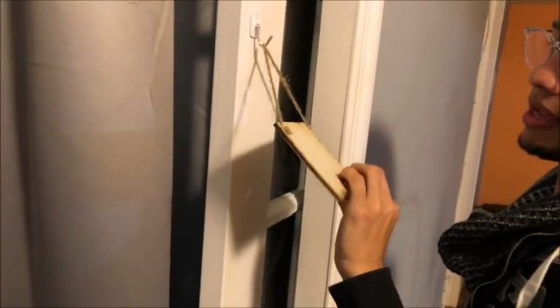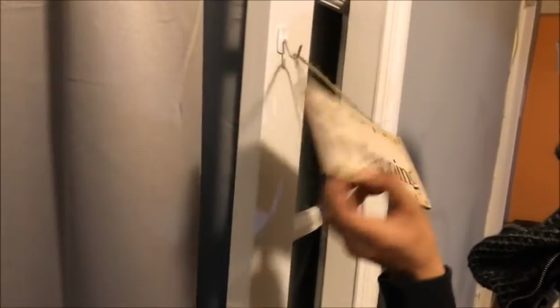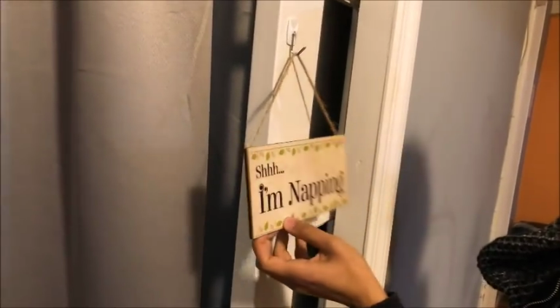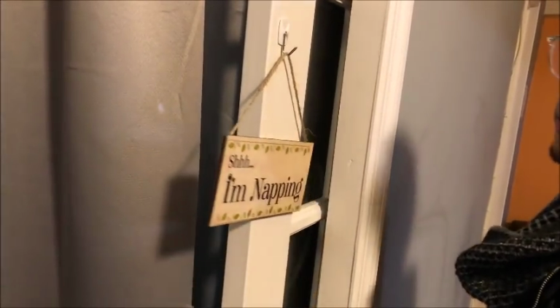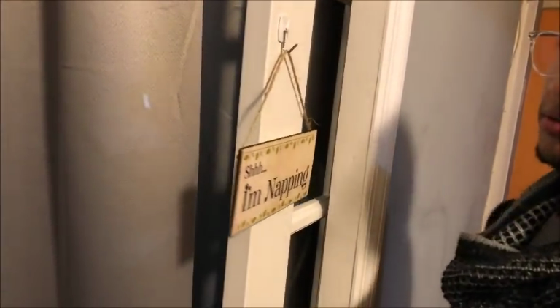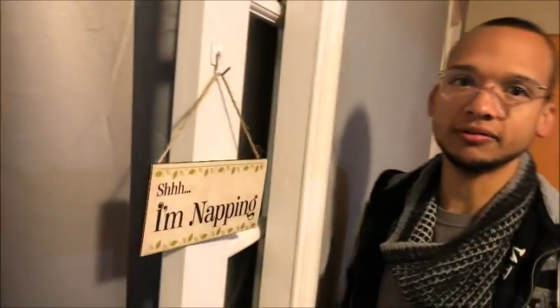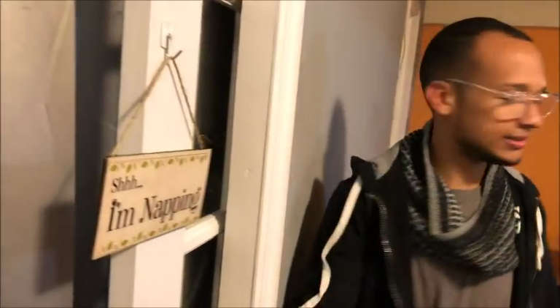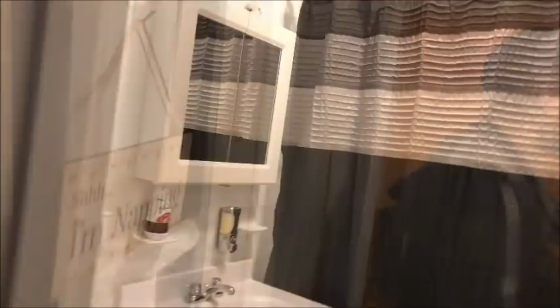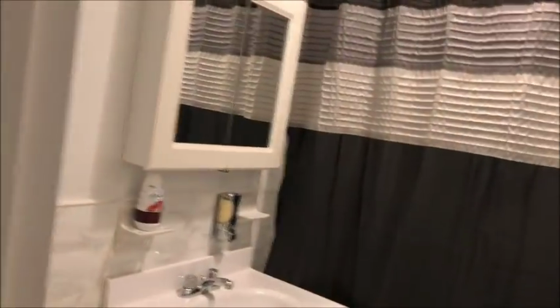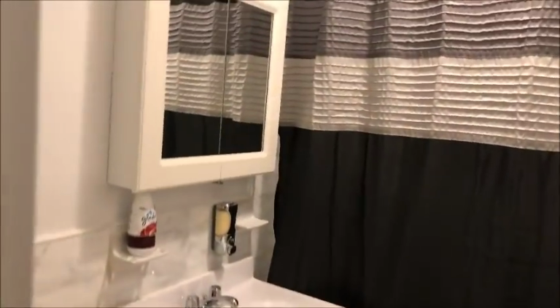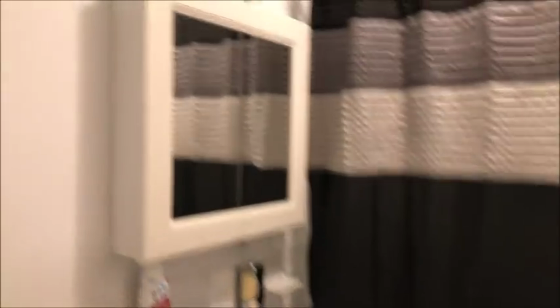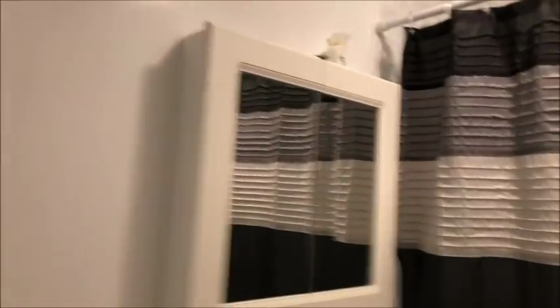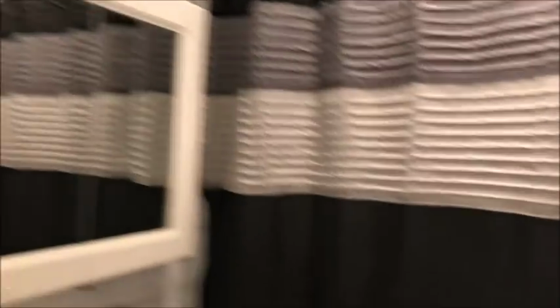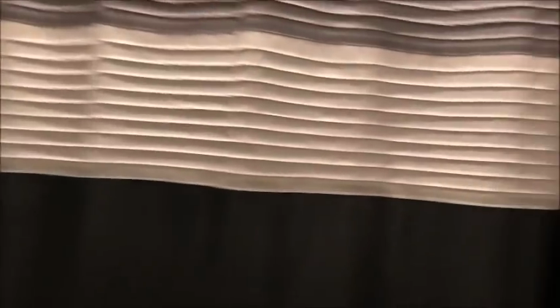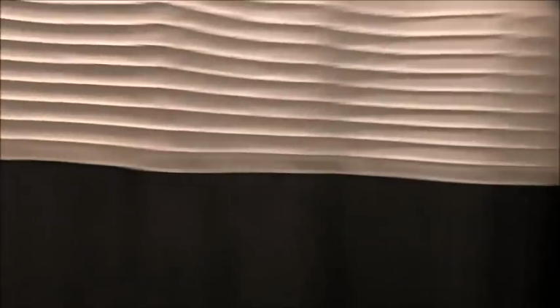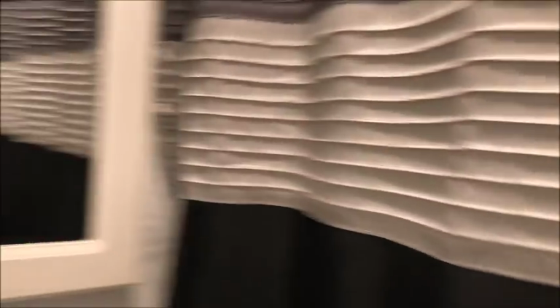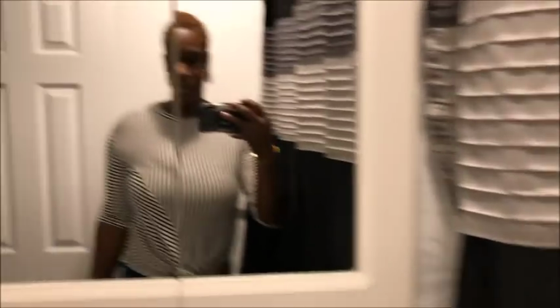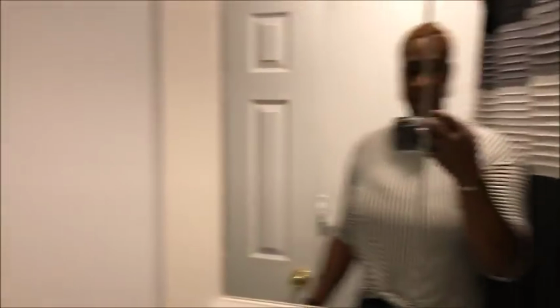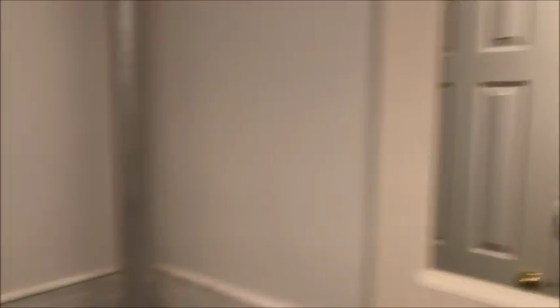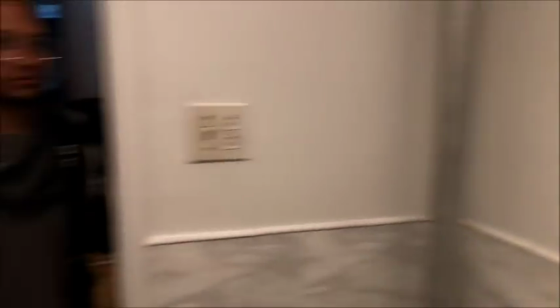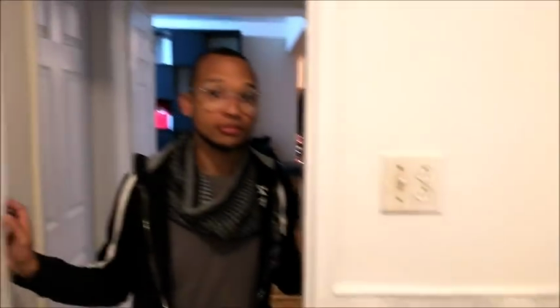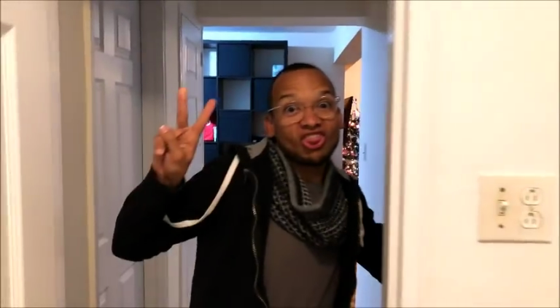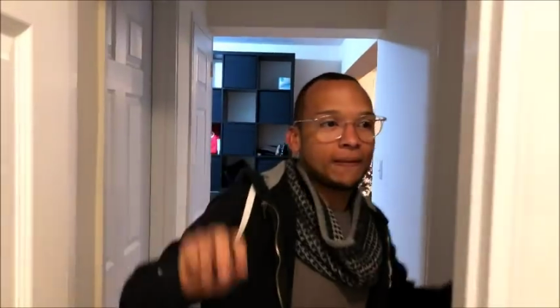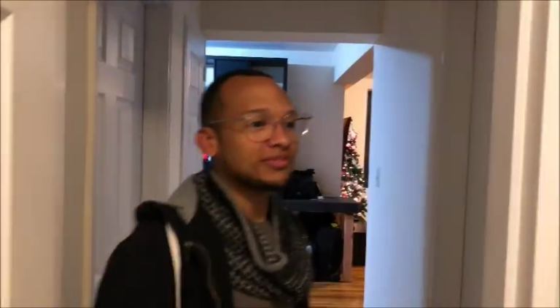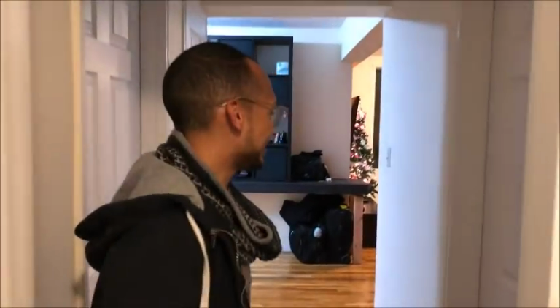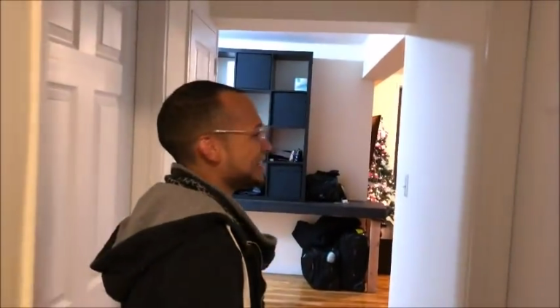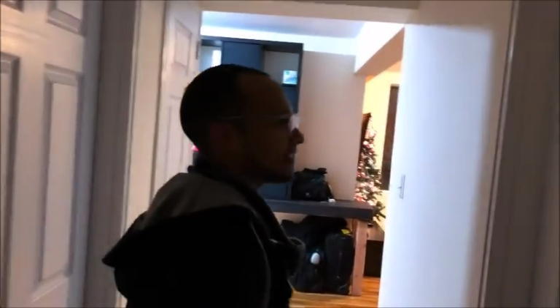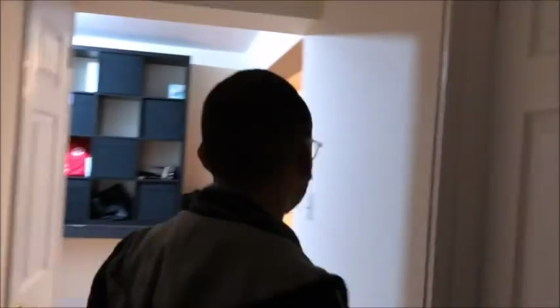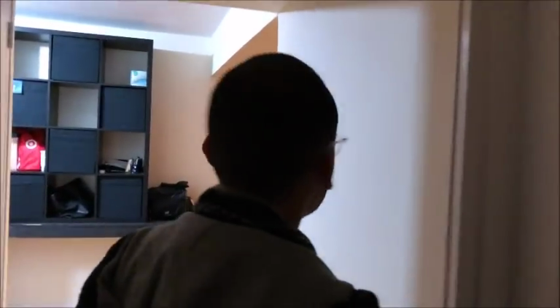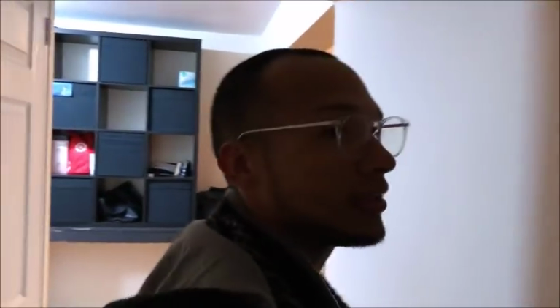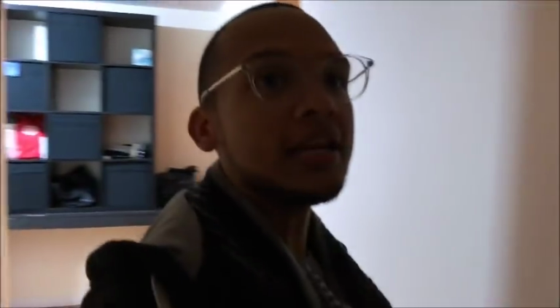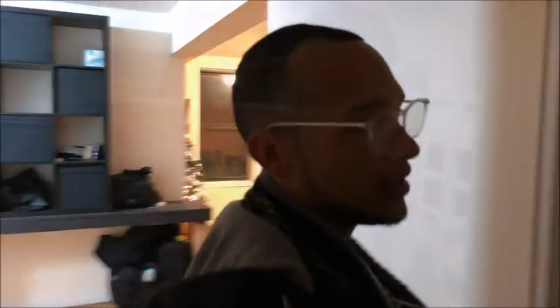And blackout shades. Whenever one of us is inside the room, we just flip a sign — just whatever the case is. And this is a normal, shared bathroom for the entire apartment.